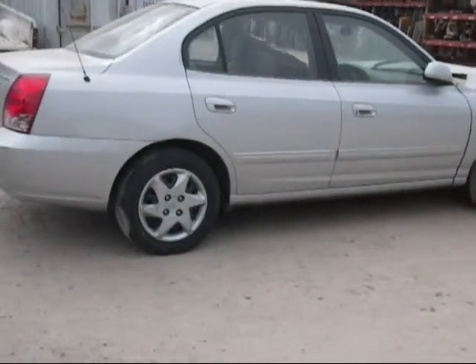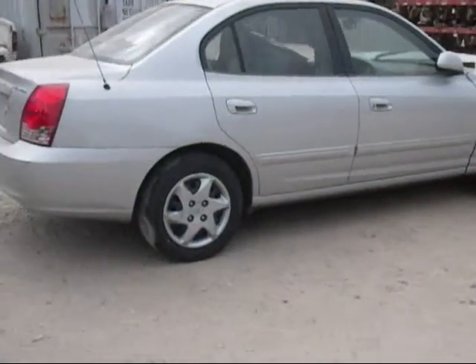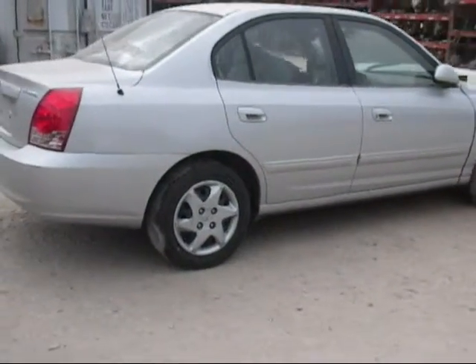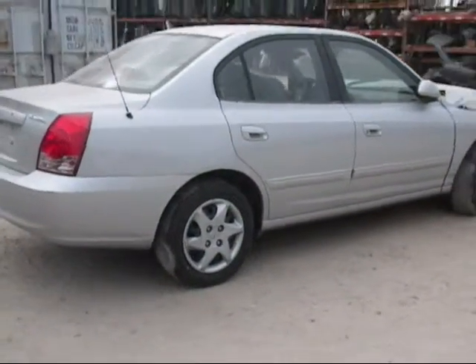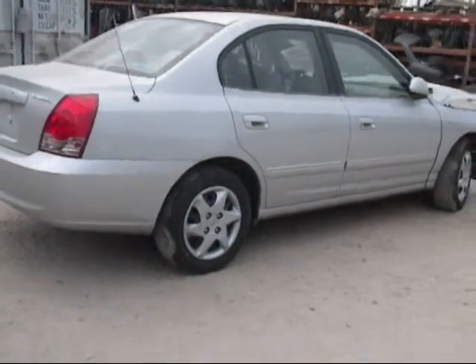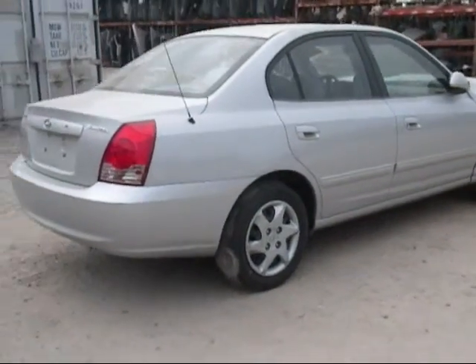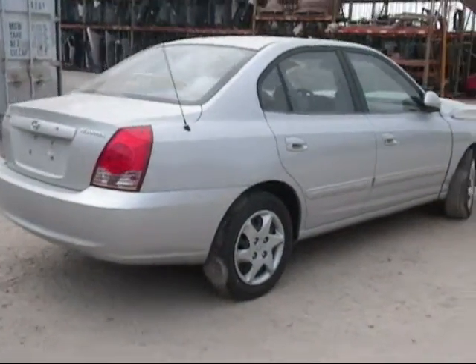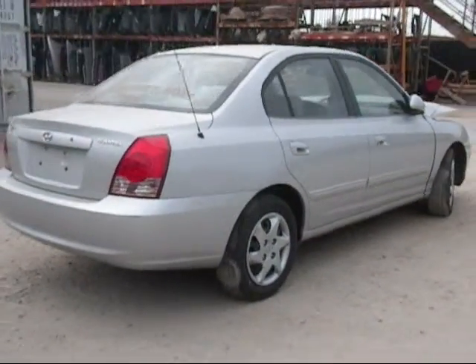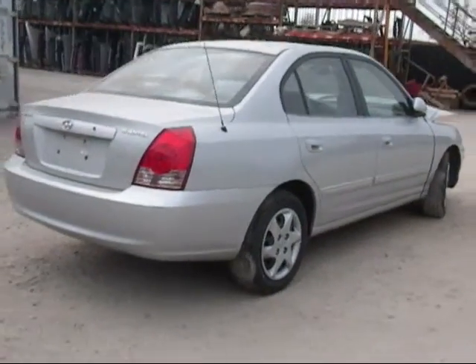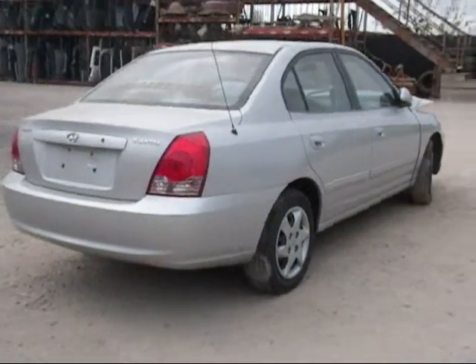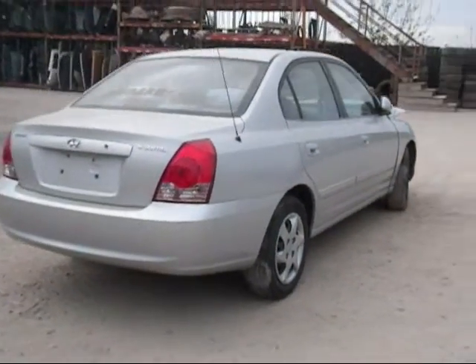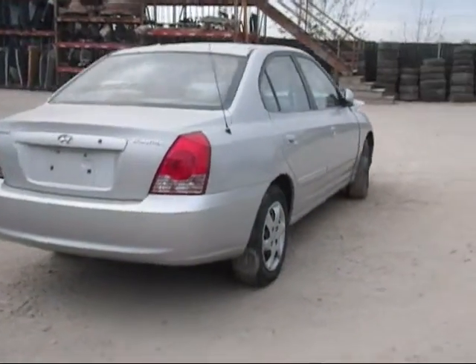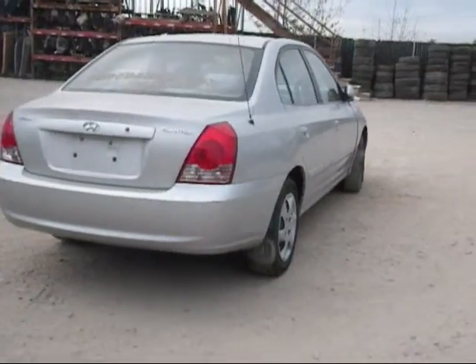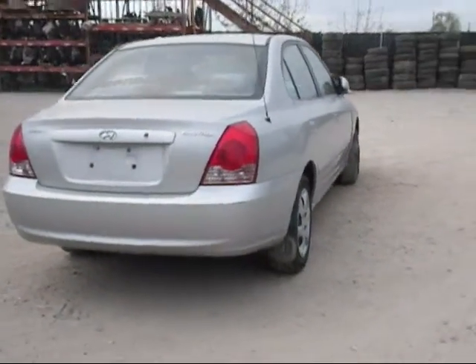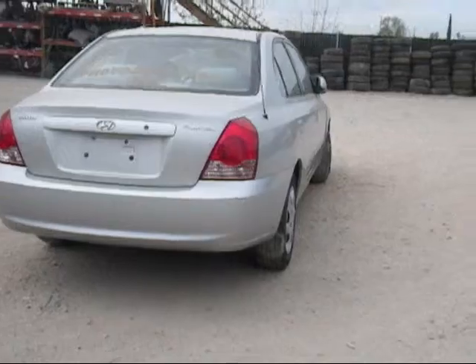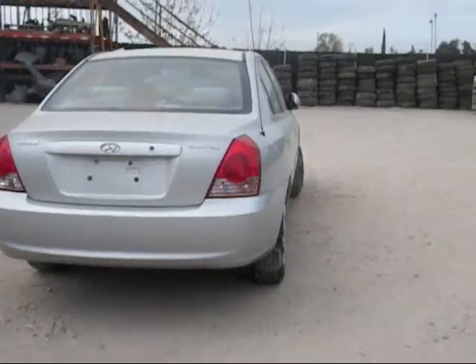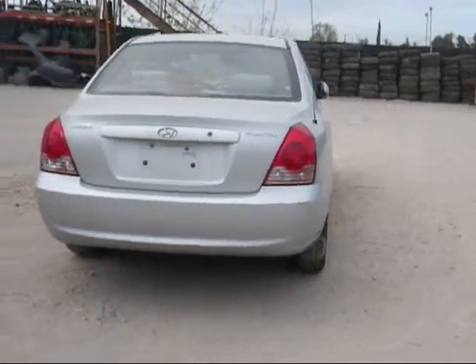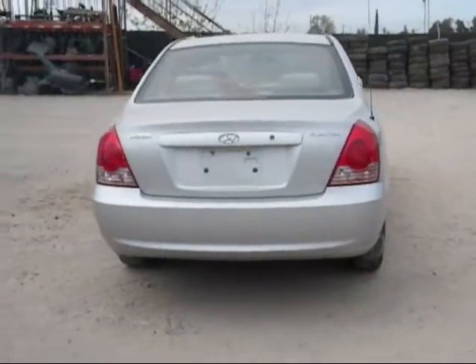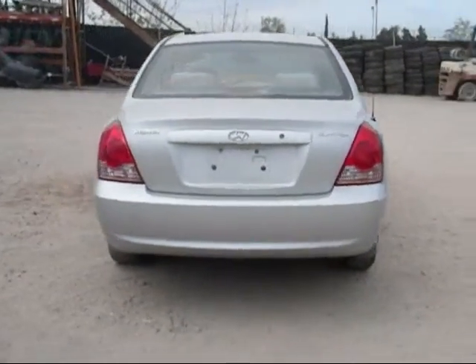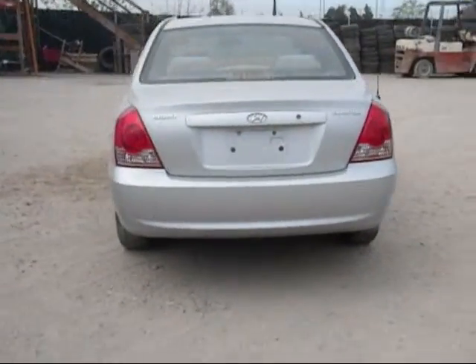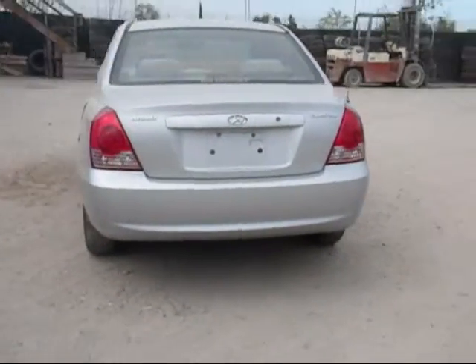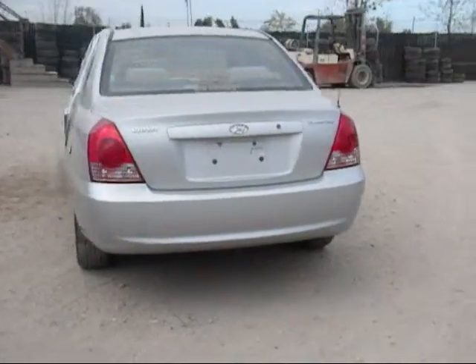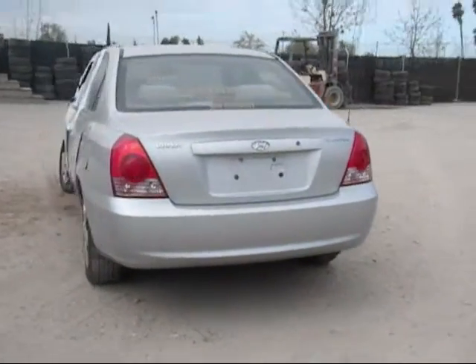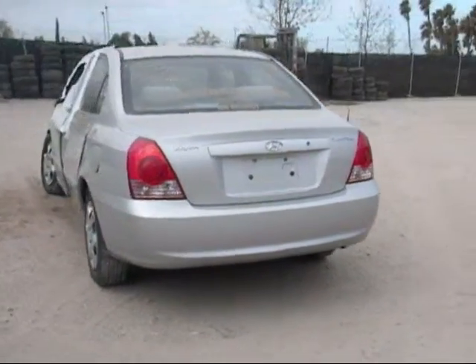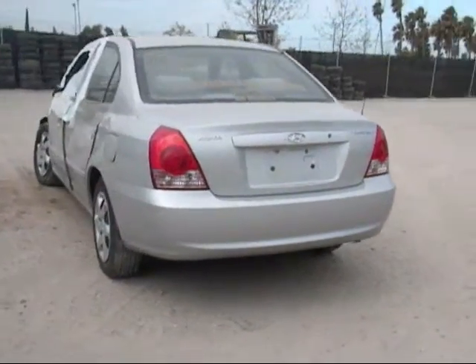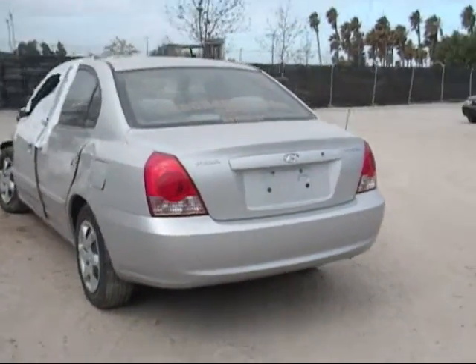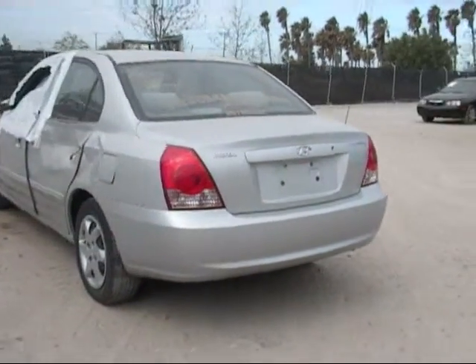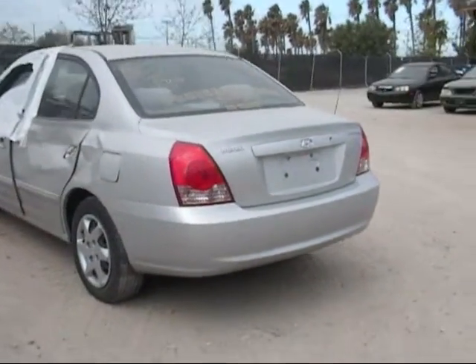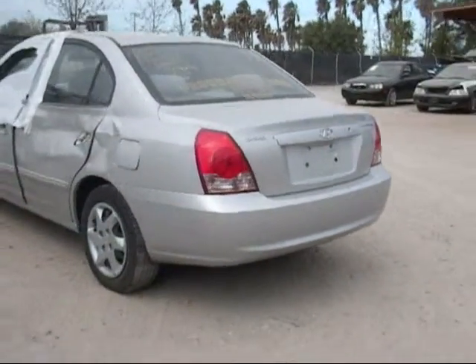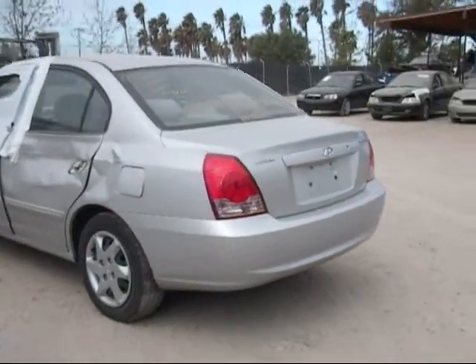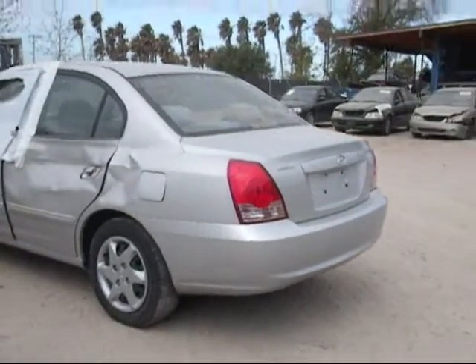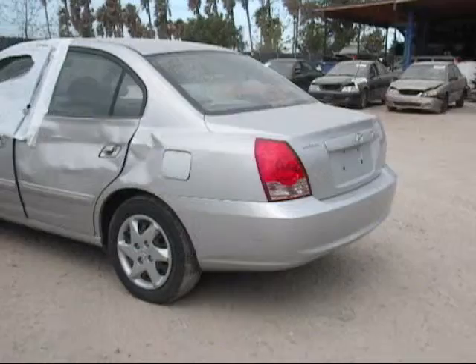The rear passenger side door has a dent on it, so in good condition. The rear passenger side fender has a dent on it as well, so good. The tail lights are good. The trunk is good. The bumper is good.